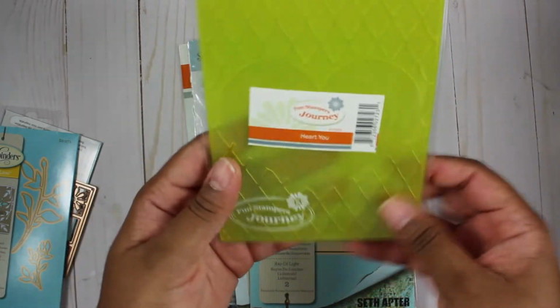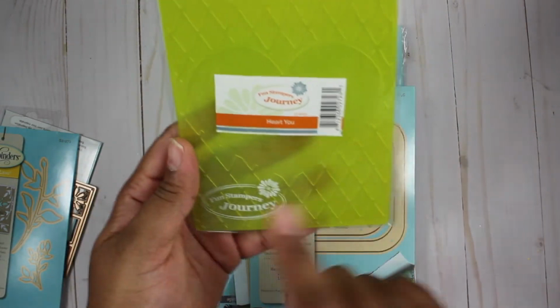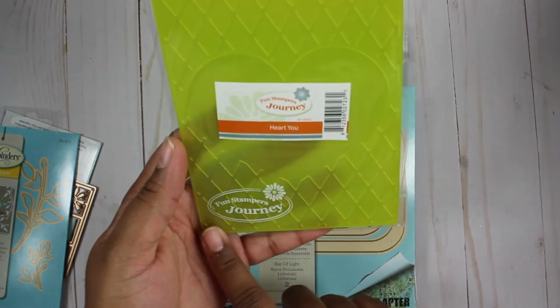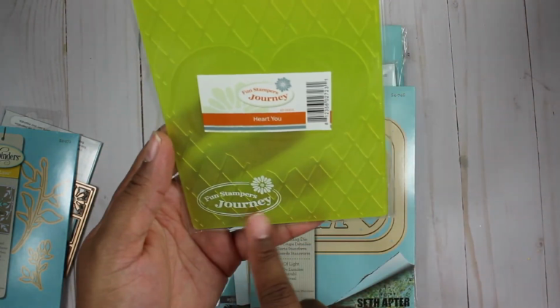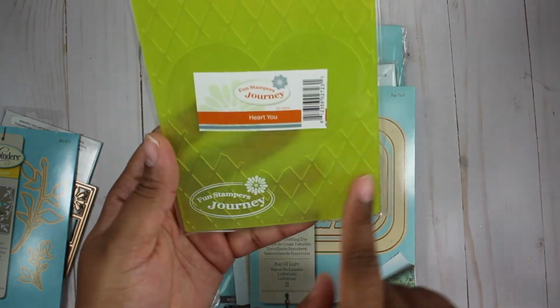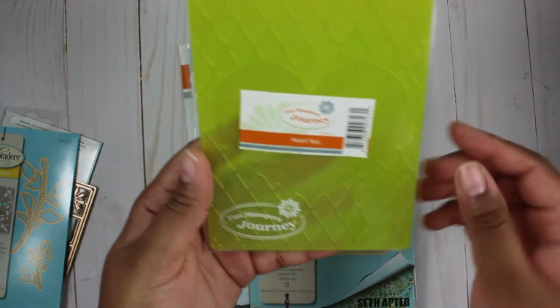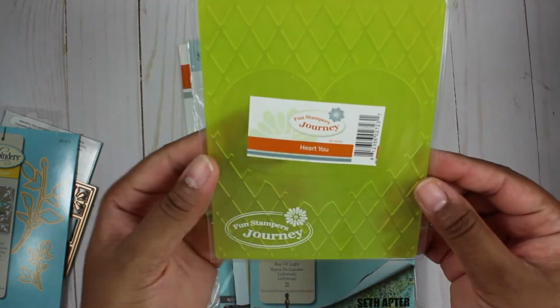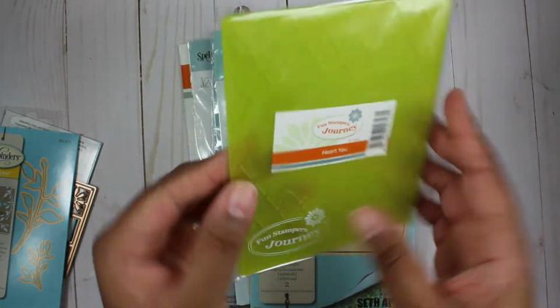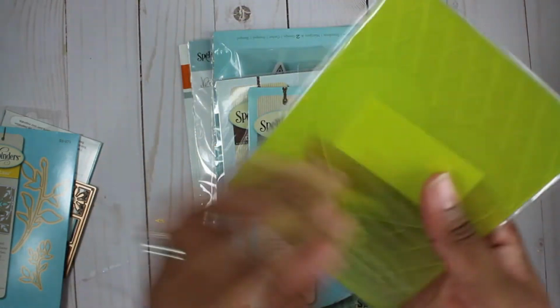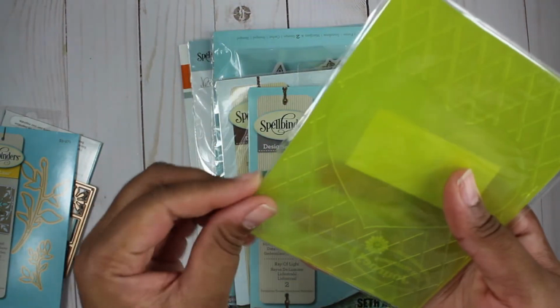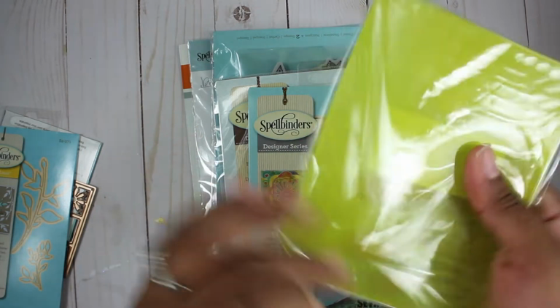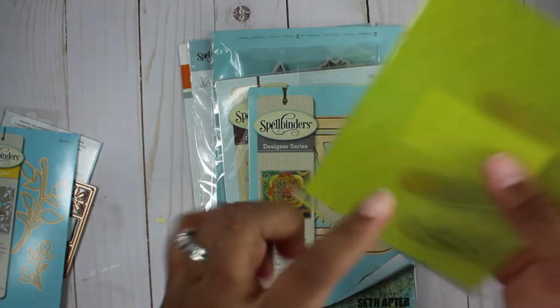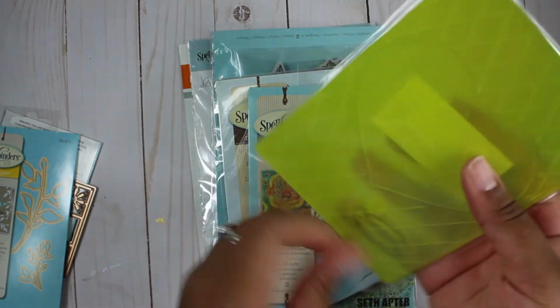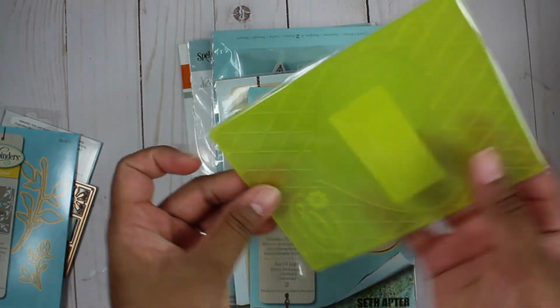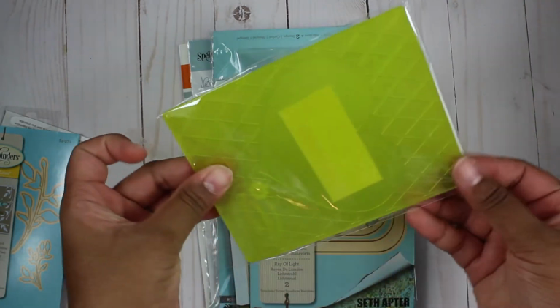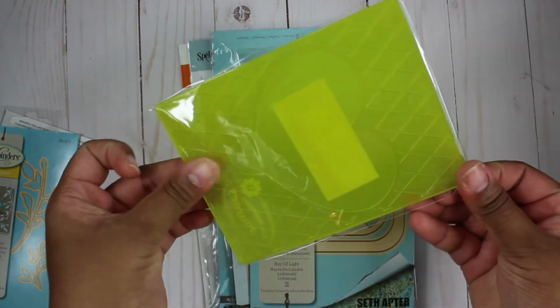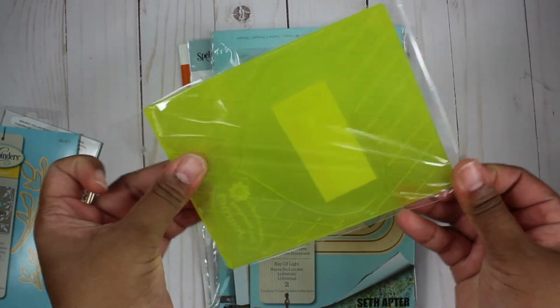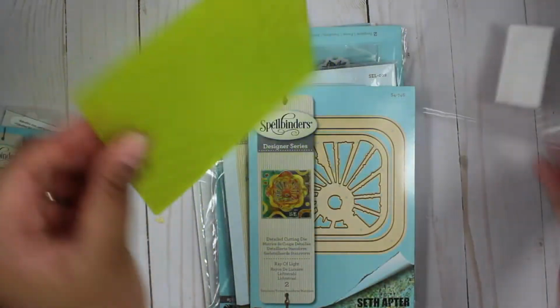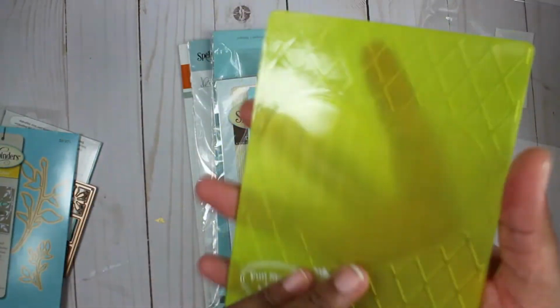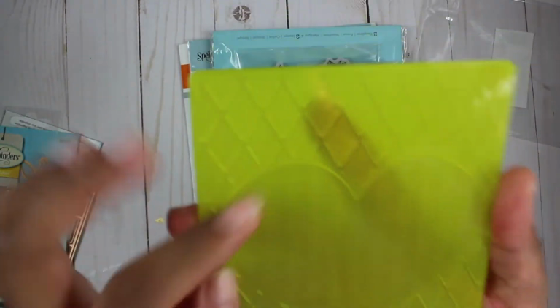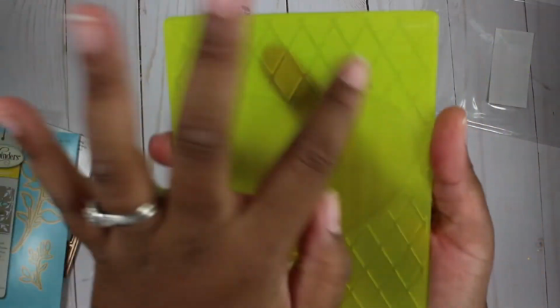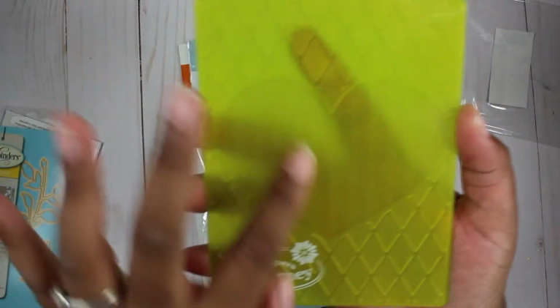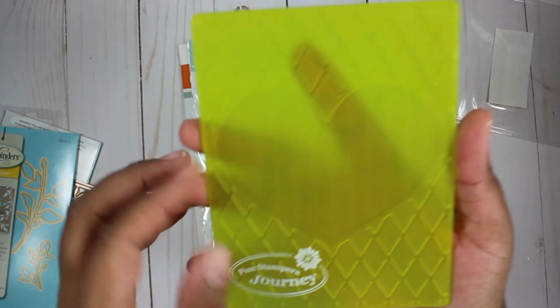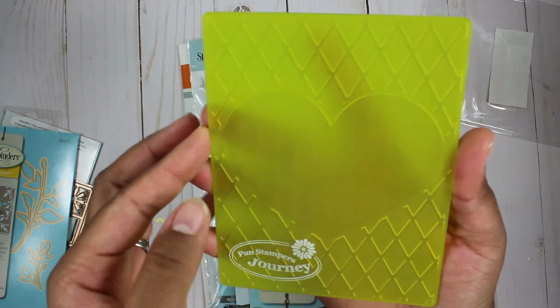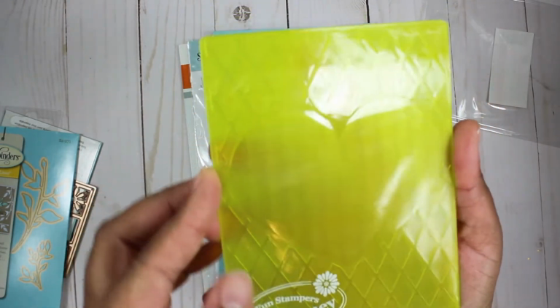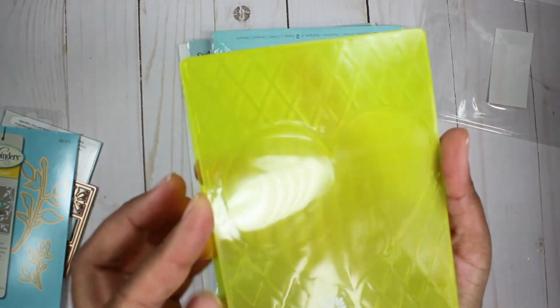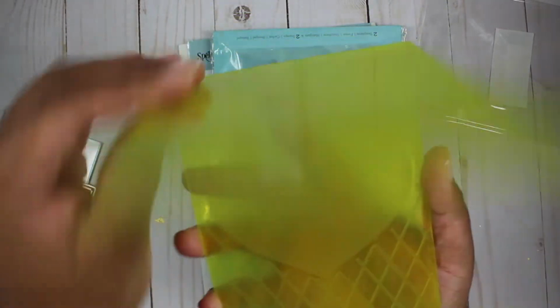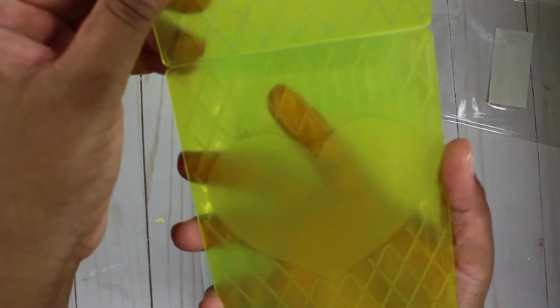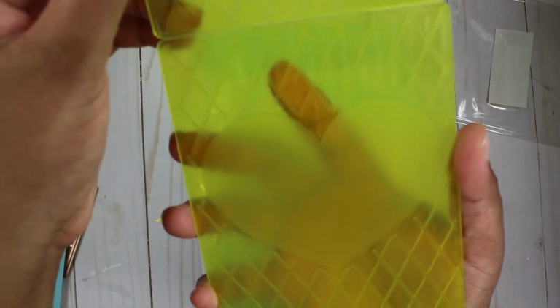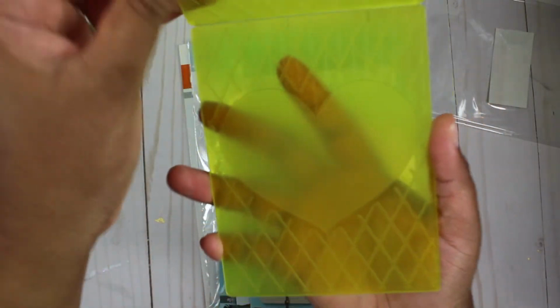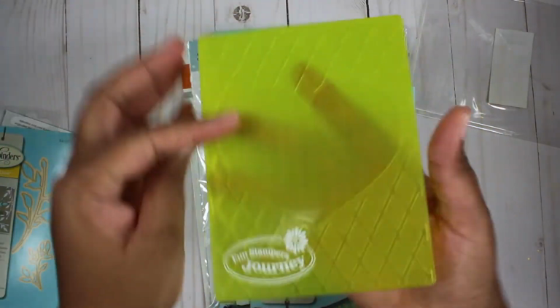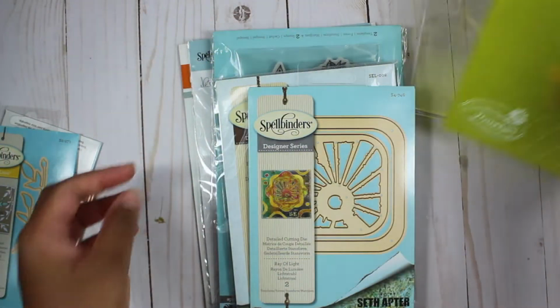Then we have this embossing folder, and this embossing folder has a heart in the middle and like crisscross lines. Not sure if you can see that or not.